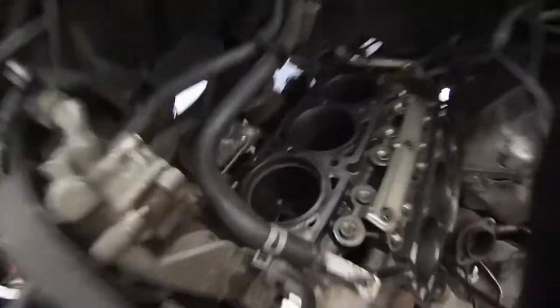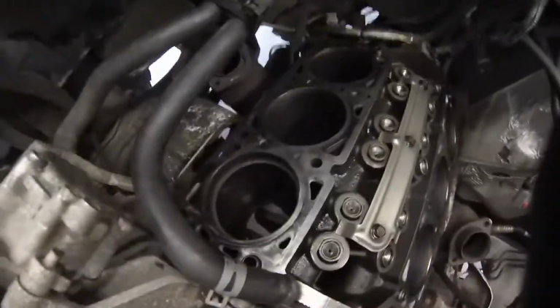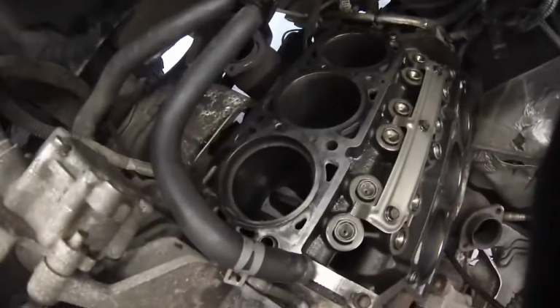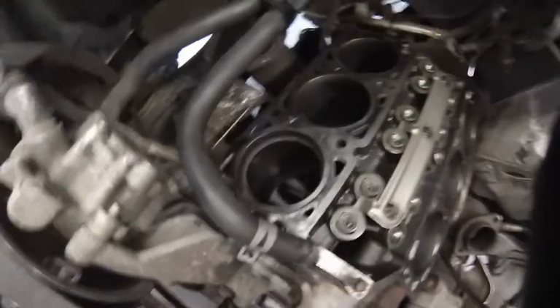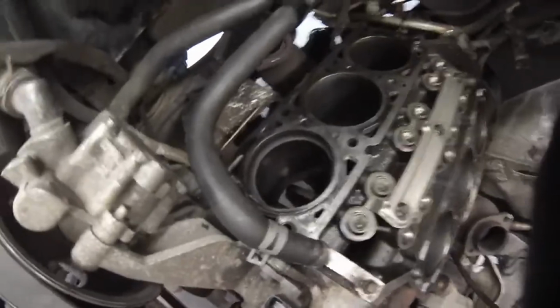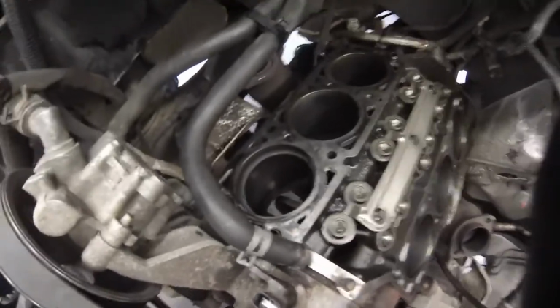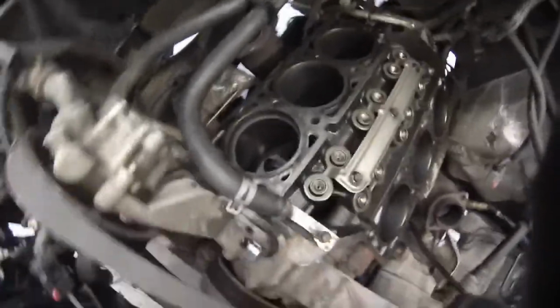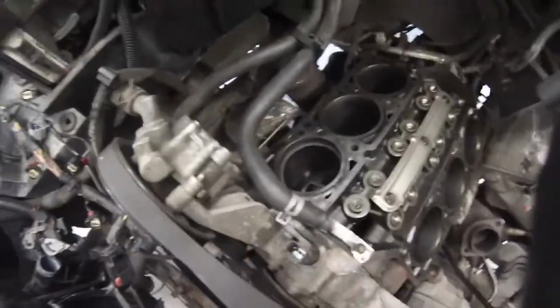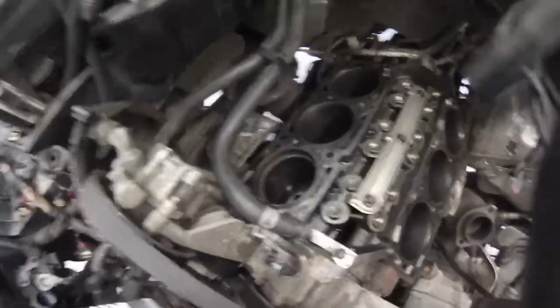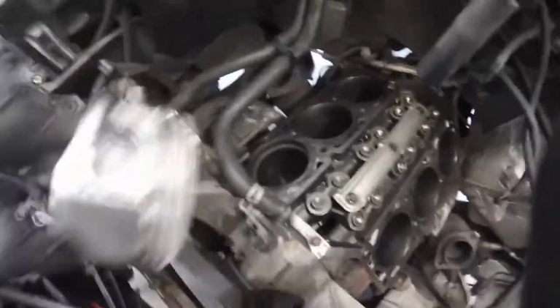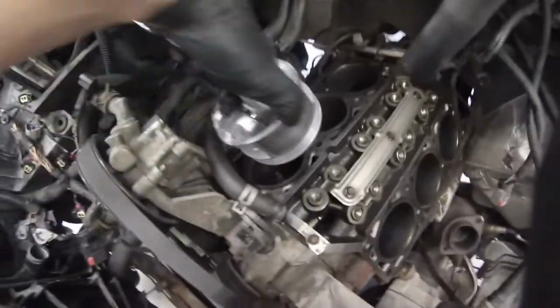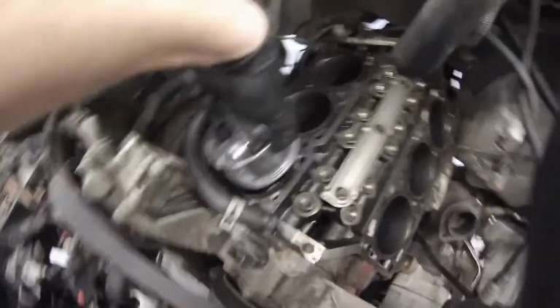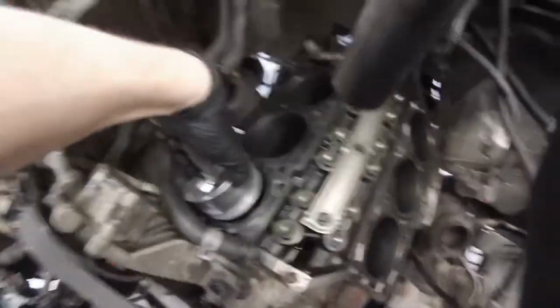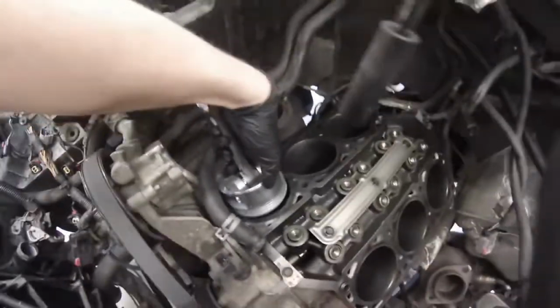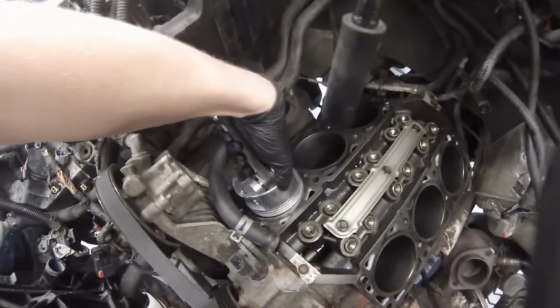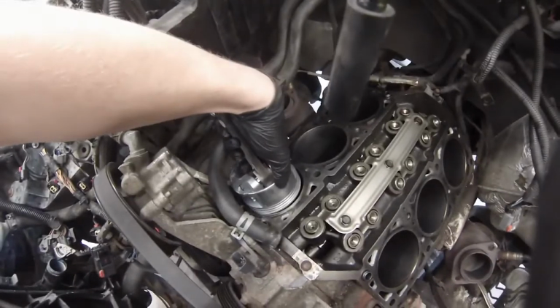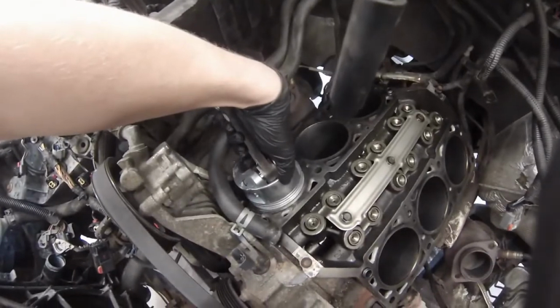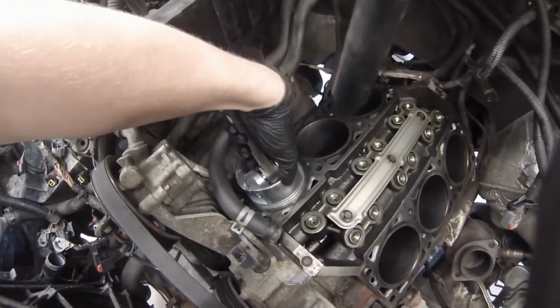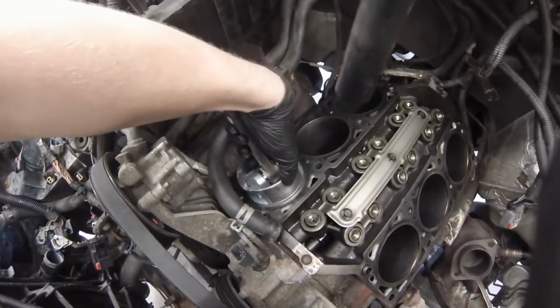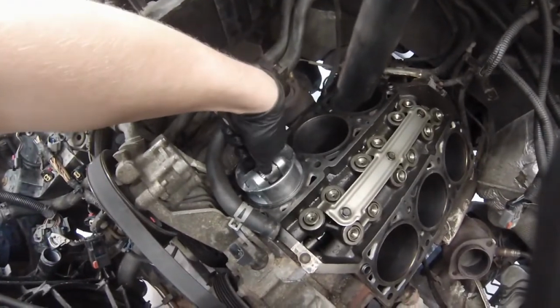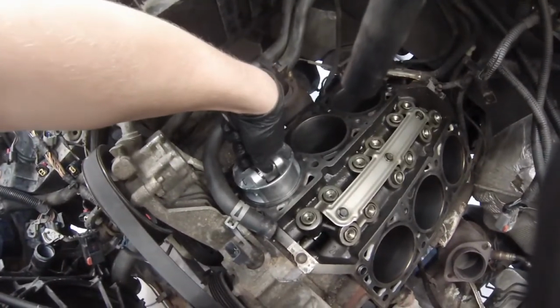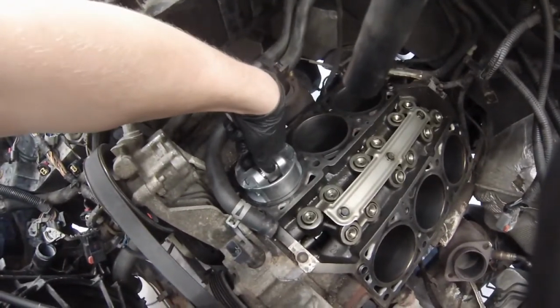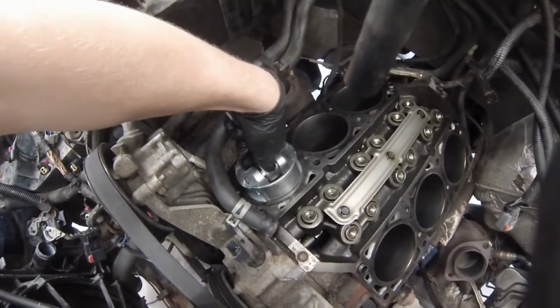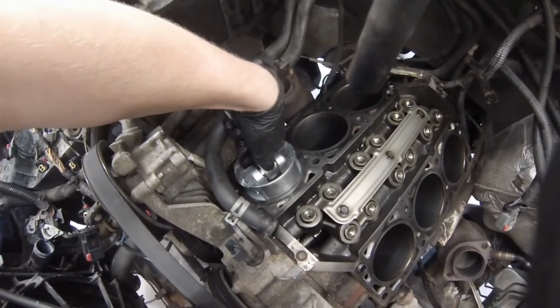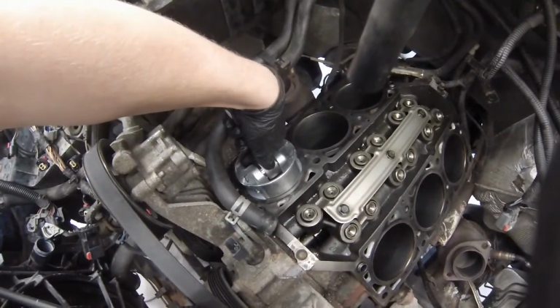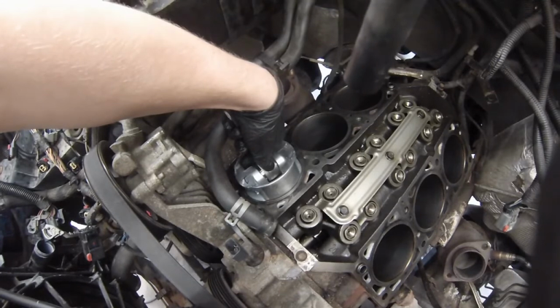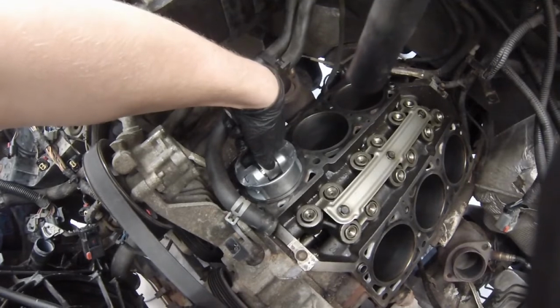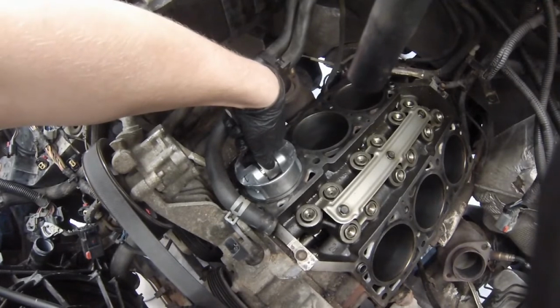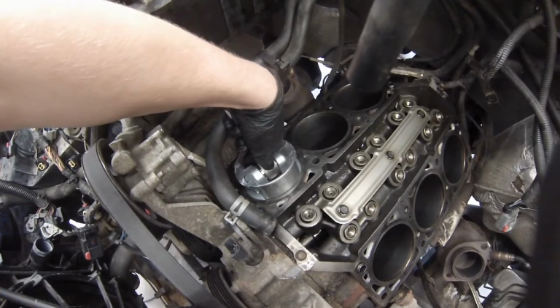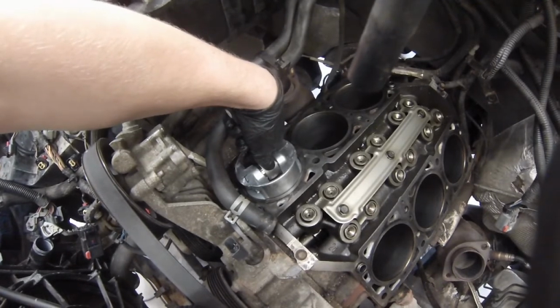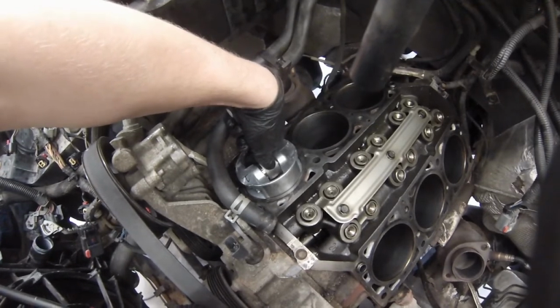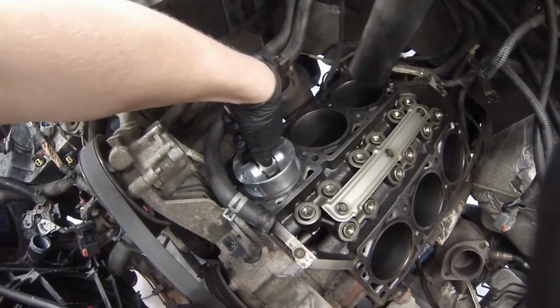So we put our piston ring in there, try and get it as square as you can. But to make sure it's completely flat, you're going to take your piston upside down into the bore, push it just a little bit, just until you're even — about right there.